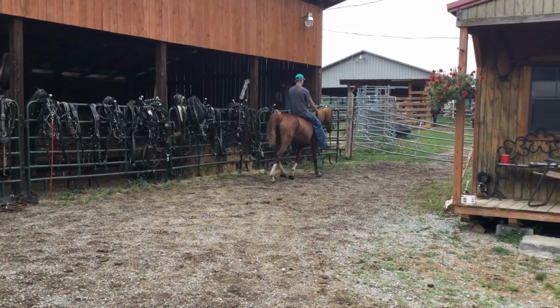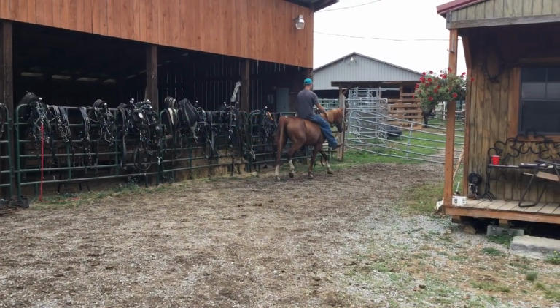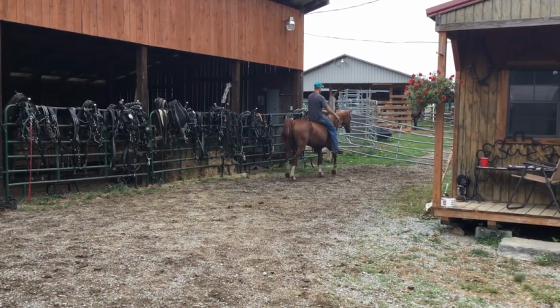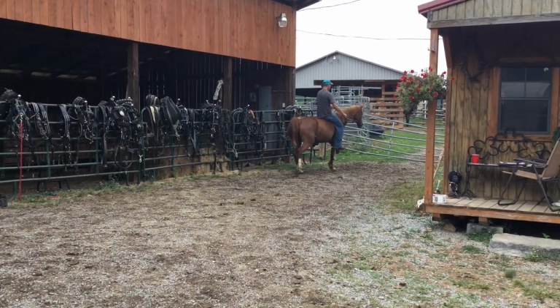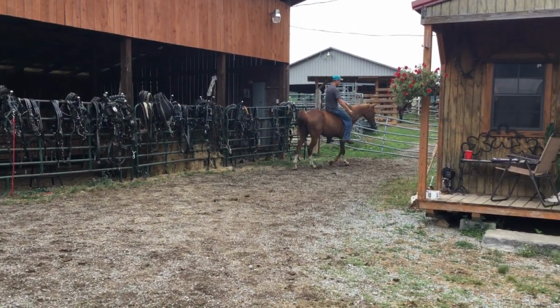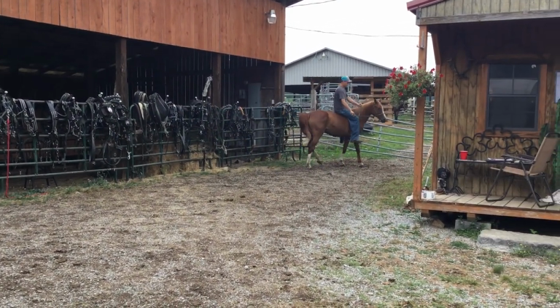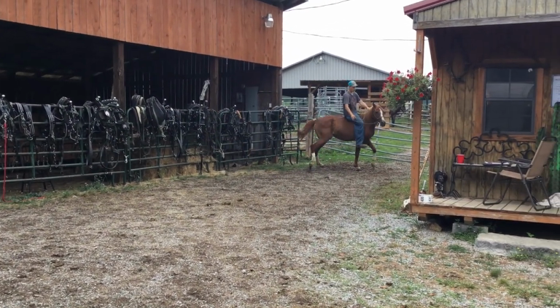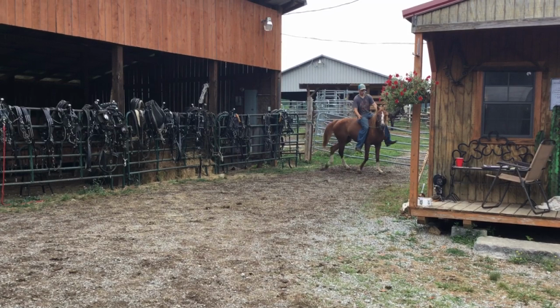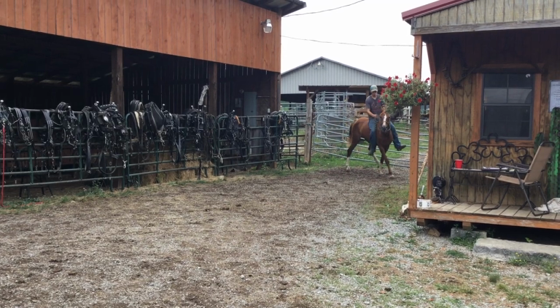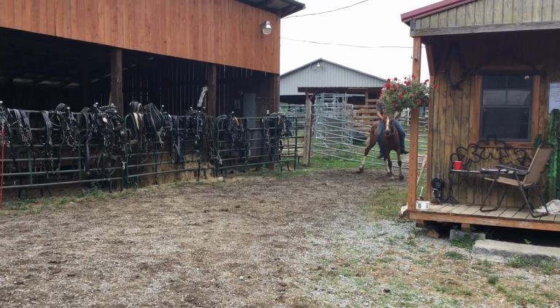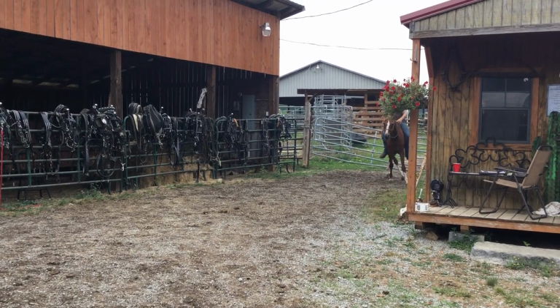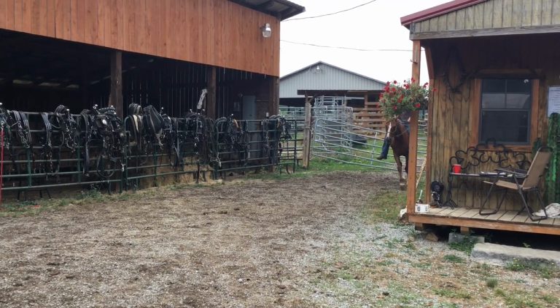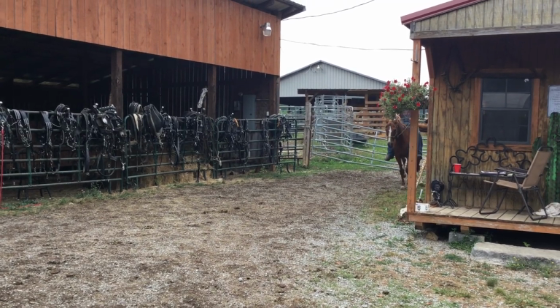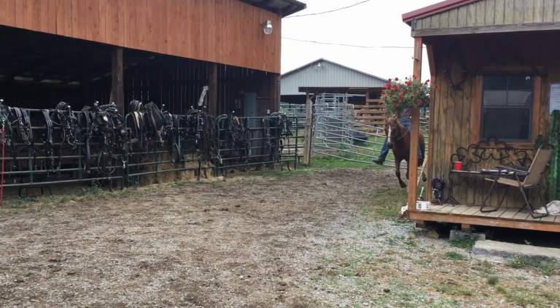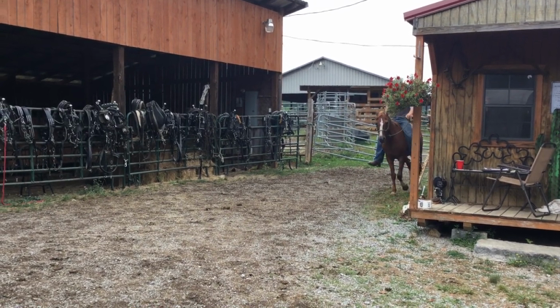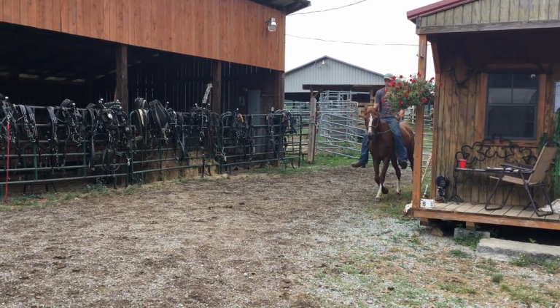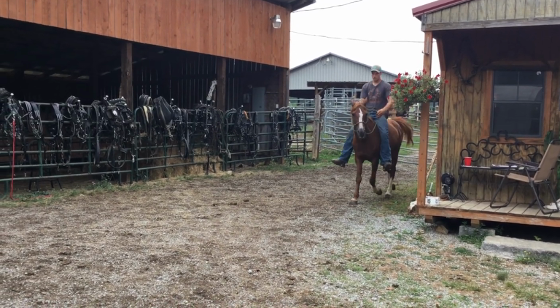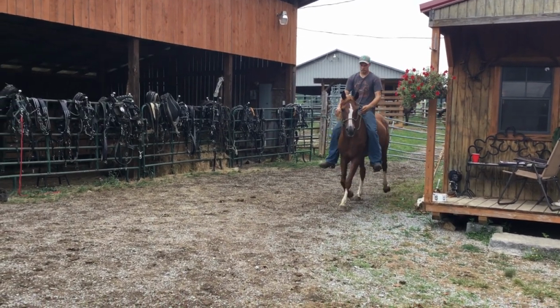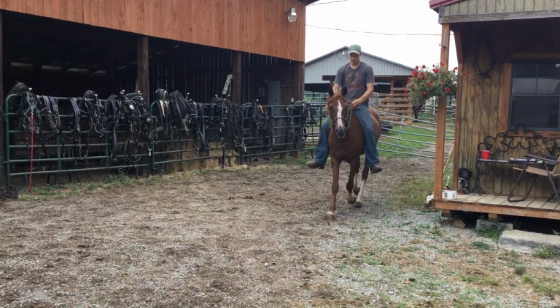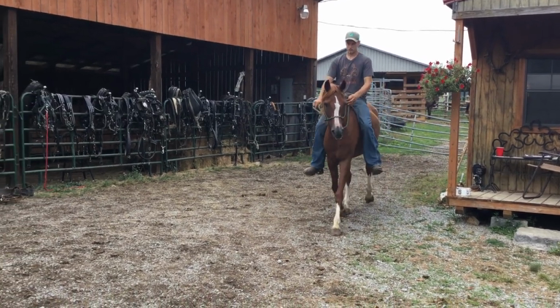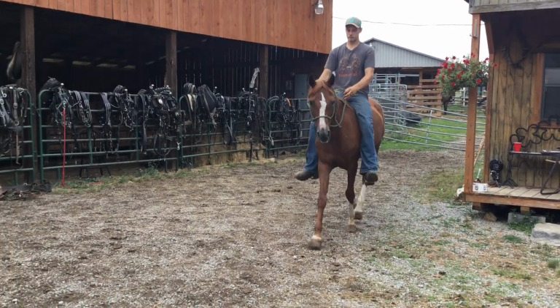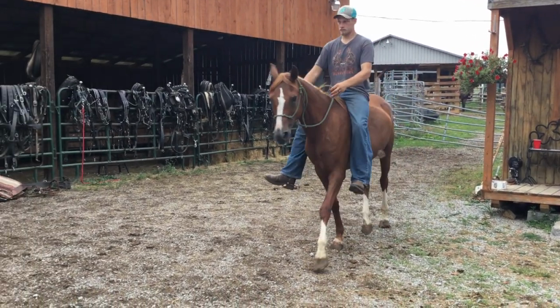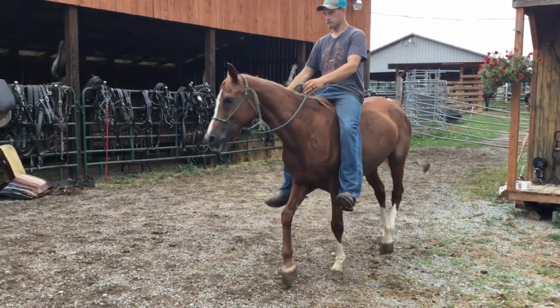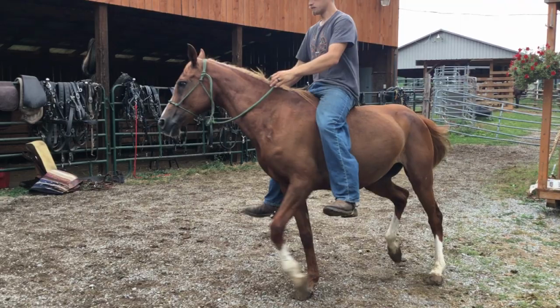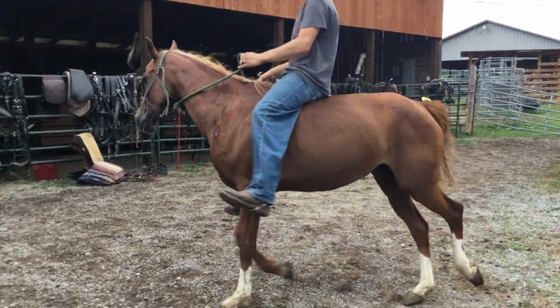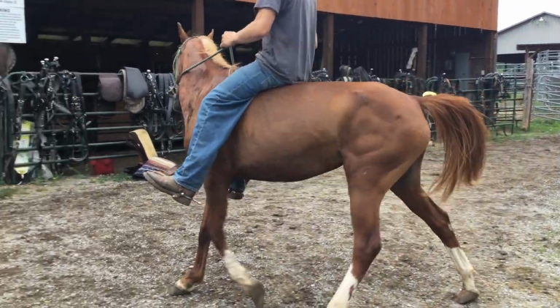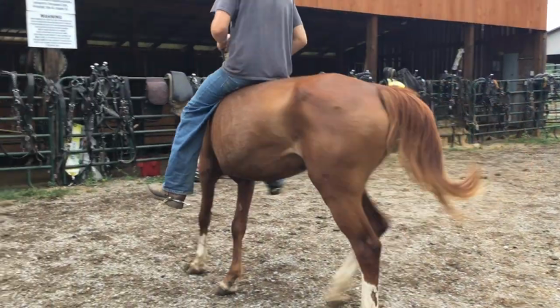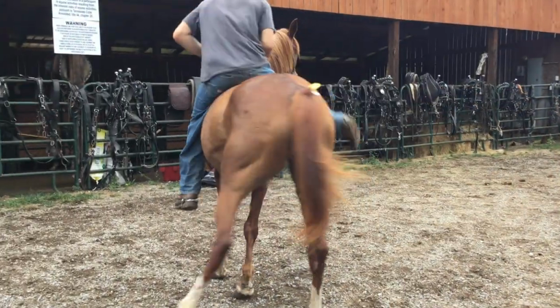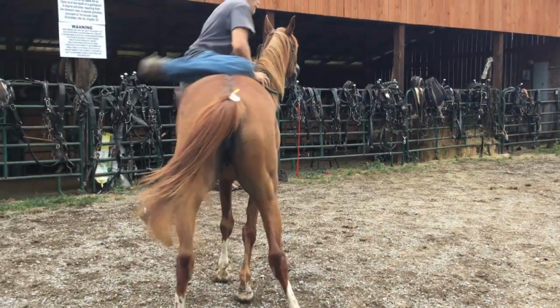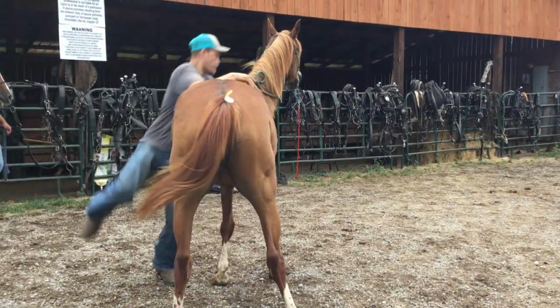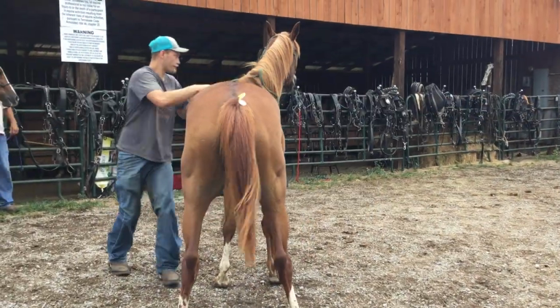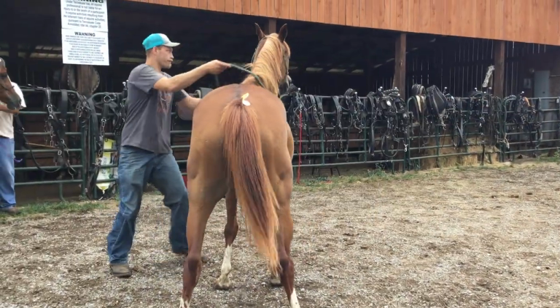They're both supposed to work in a wagon. There's nothing wrong with it, I can tell. Good legs, good feet. Pretty mover. Jump on that other one there and see how it rides, or even if it does.